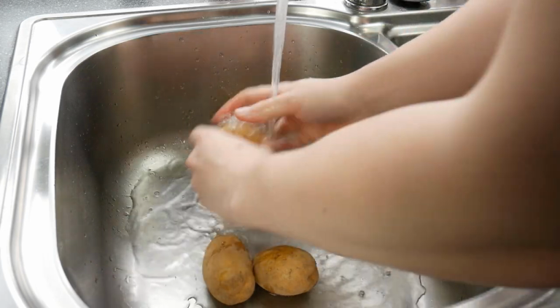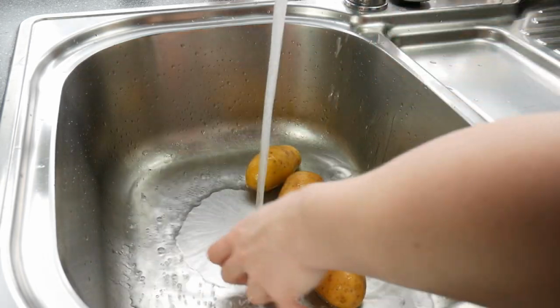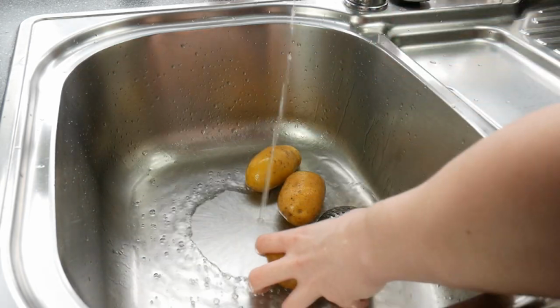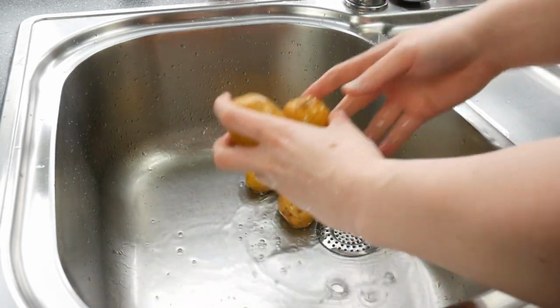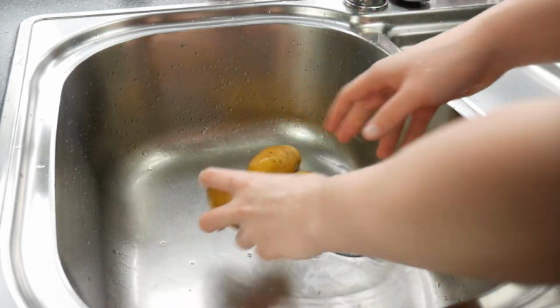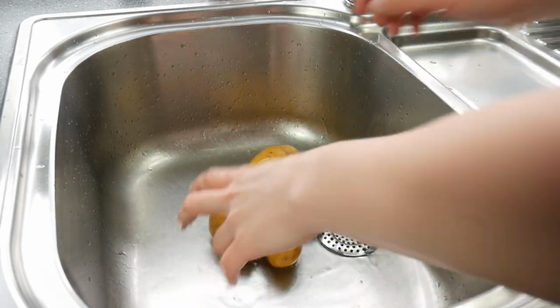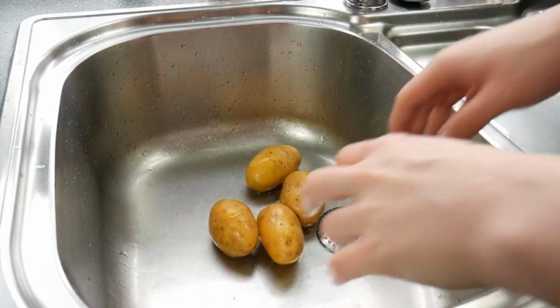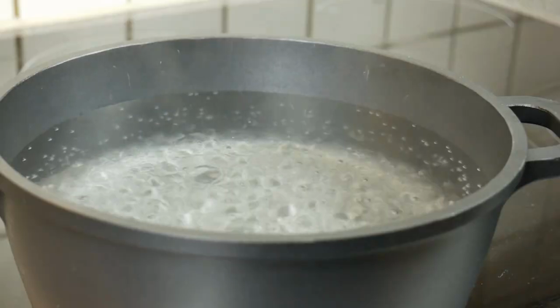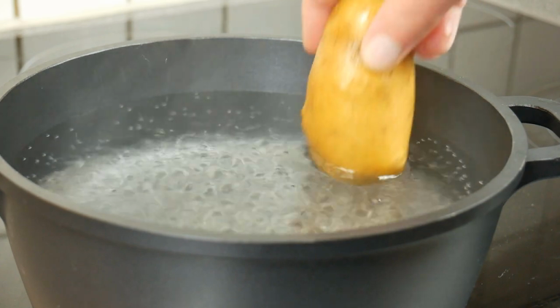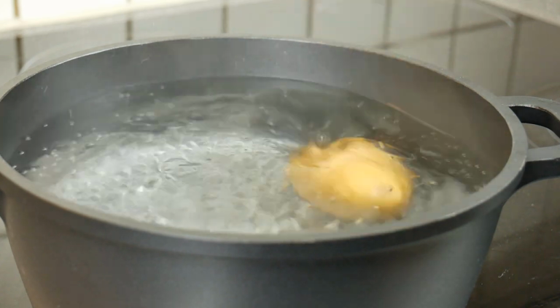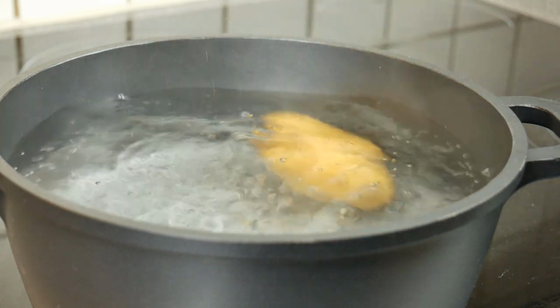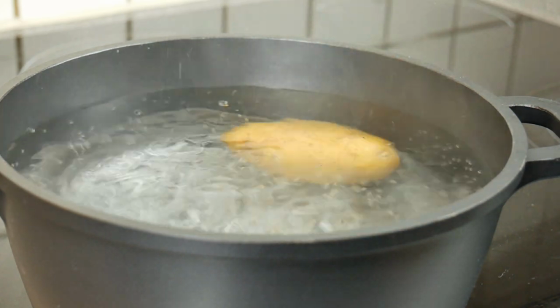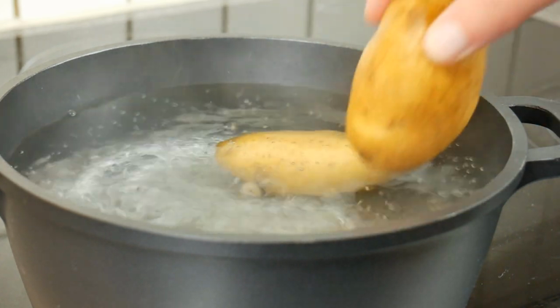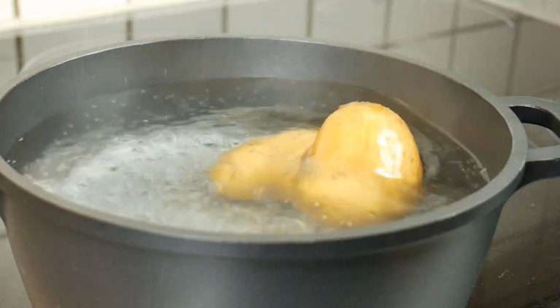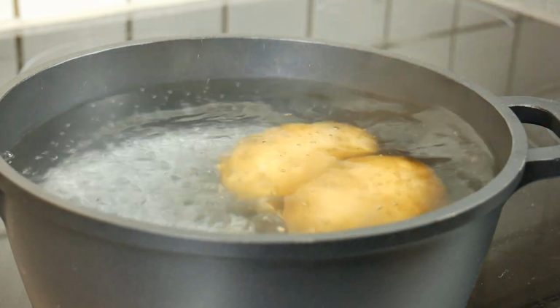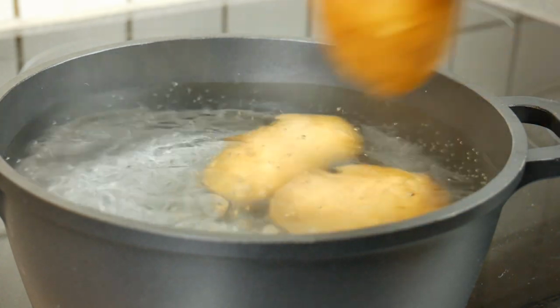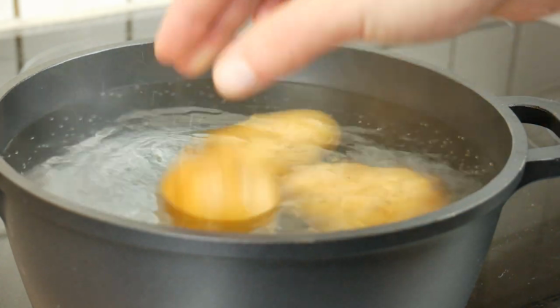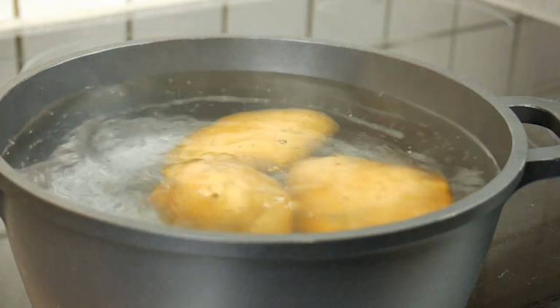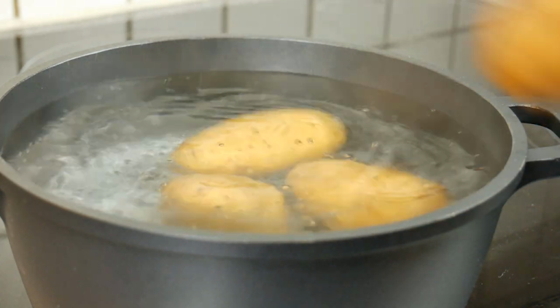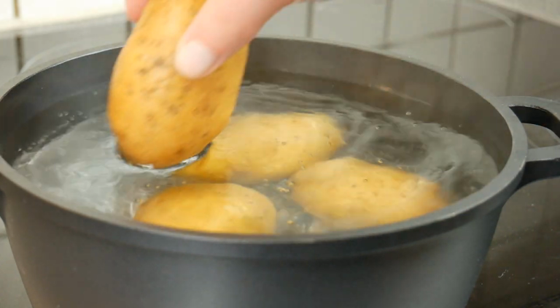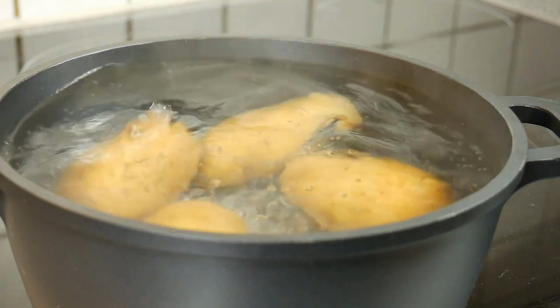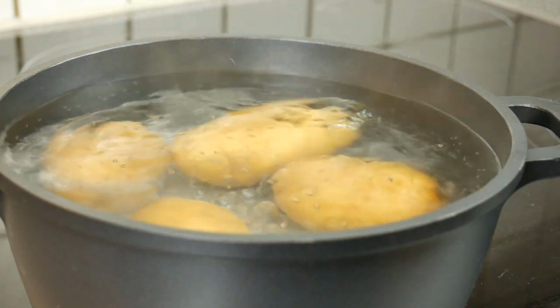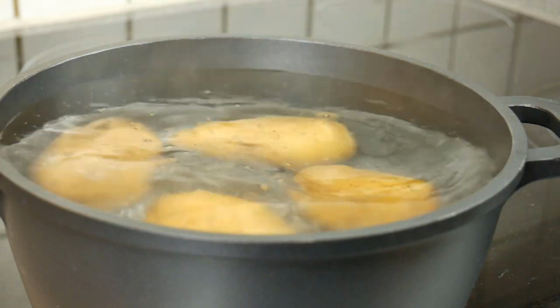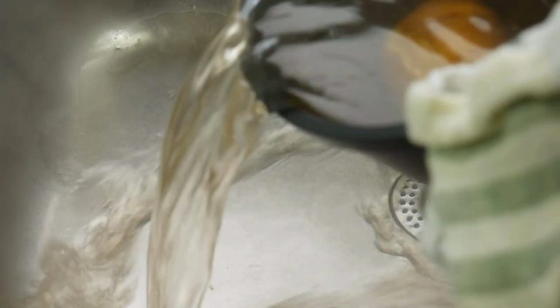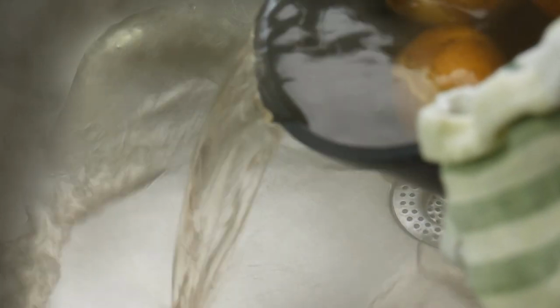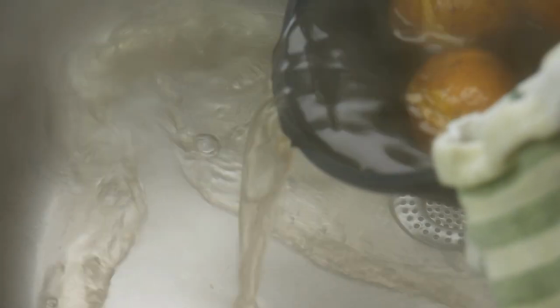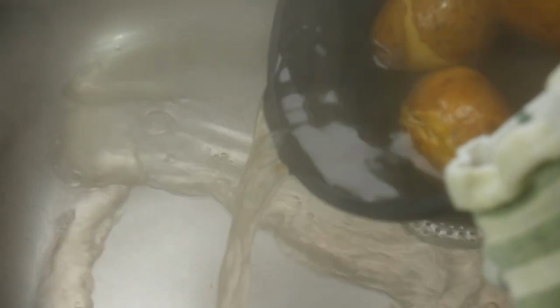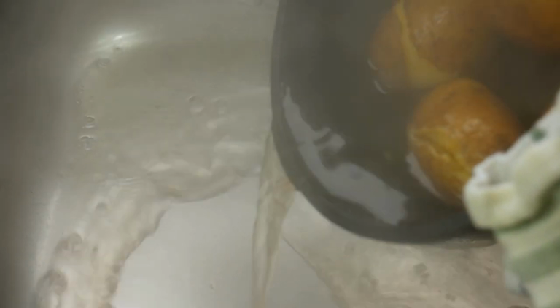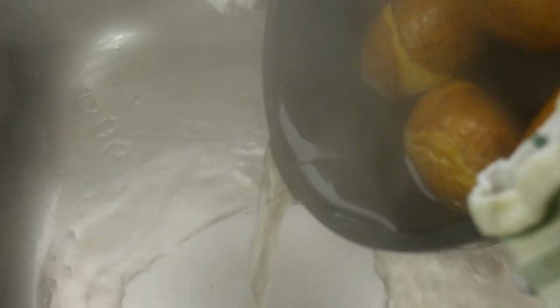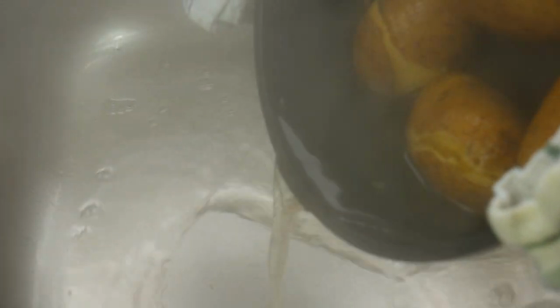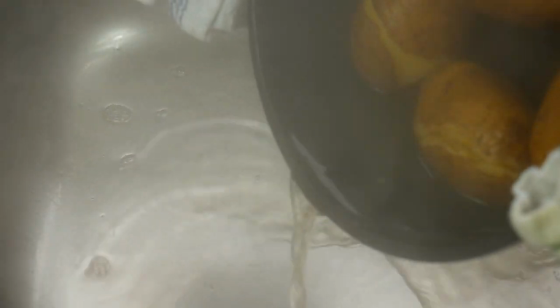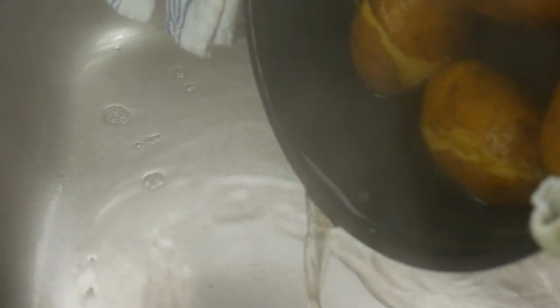First we have to wash the potatoes under hot water to get rid of the dirt. A dry starchy potato is one of the best bets to make a good gnocchi with a fluffier and lighter texture. We will cook the potatoes in hot salt water, then strain and peel them hot.